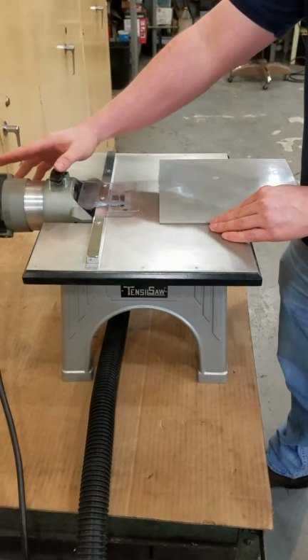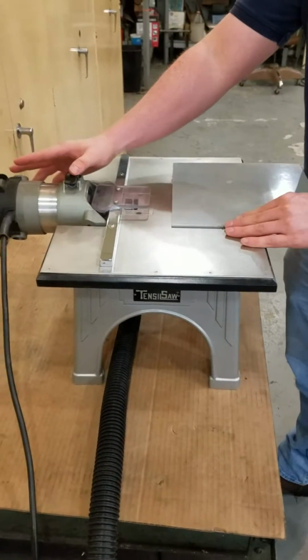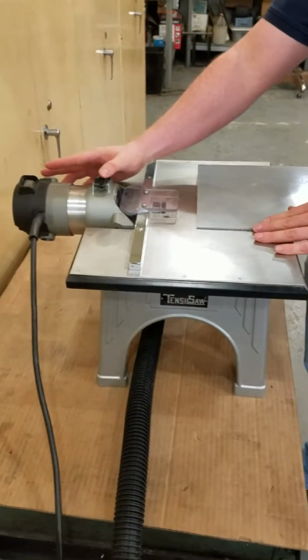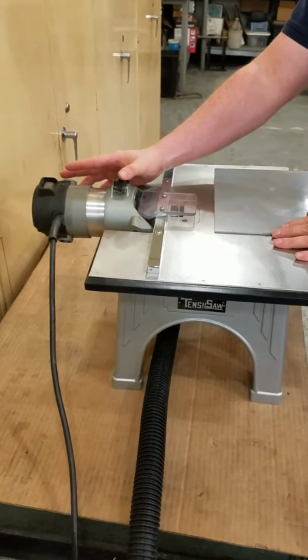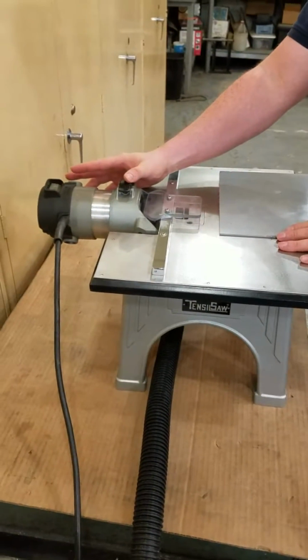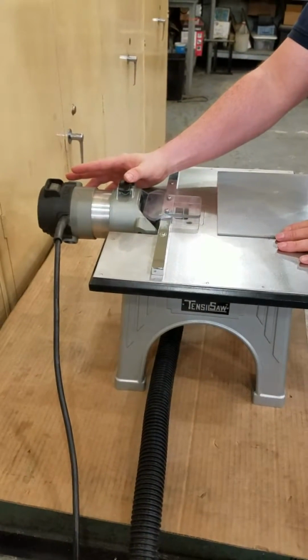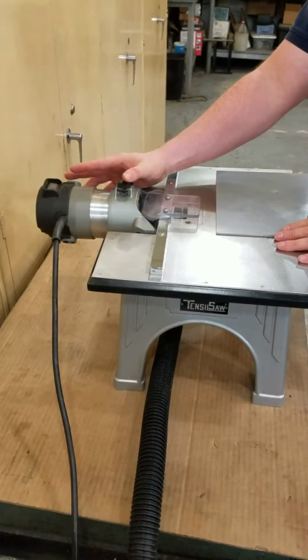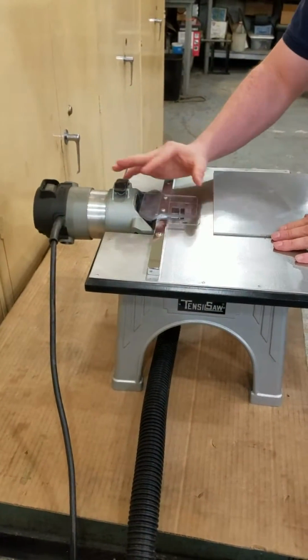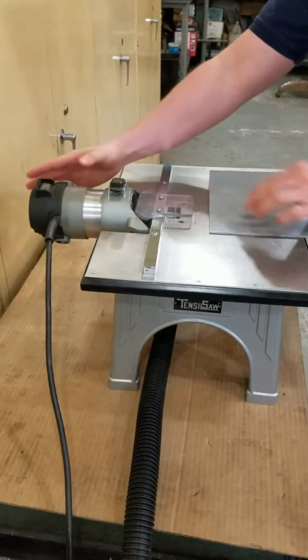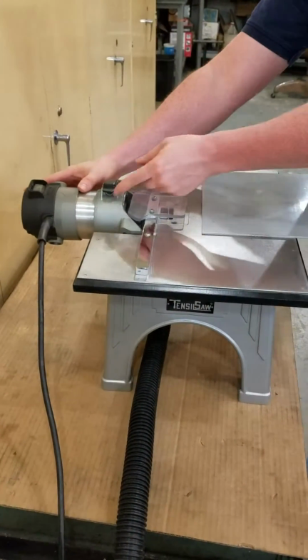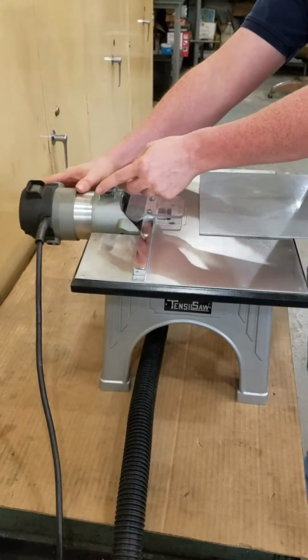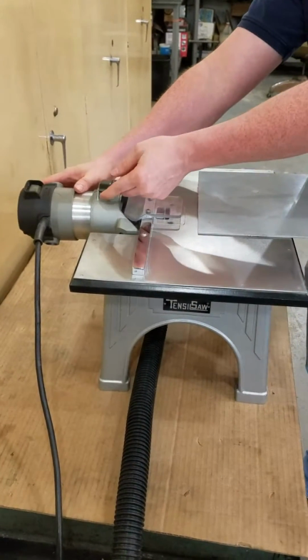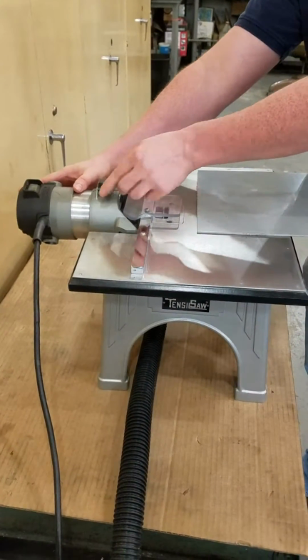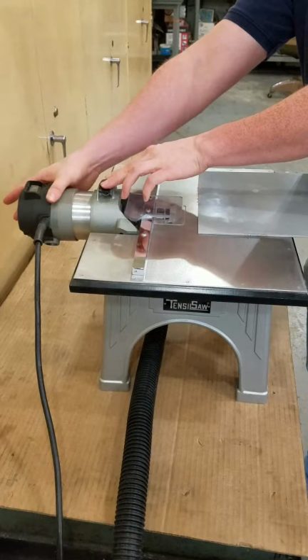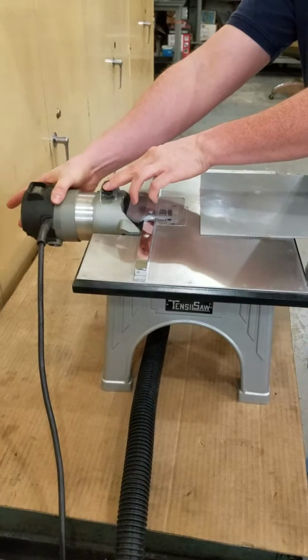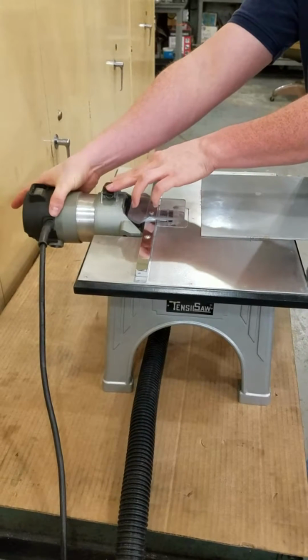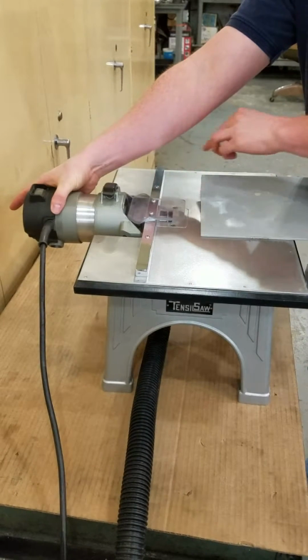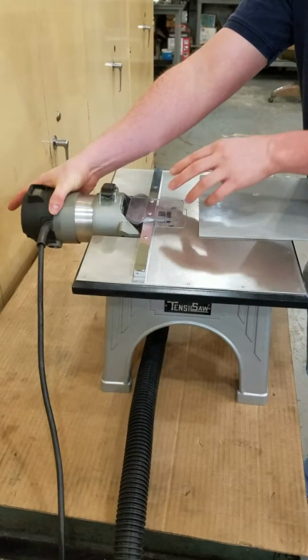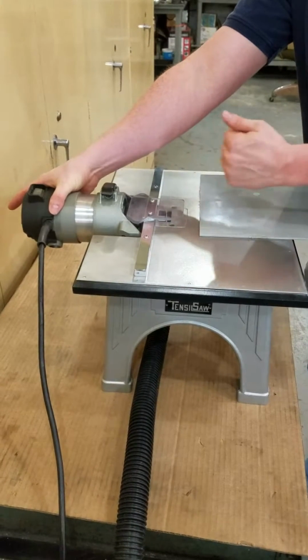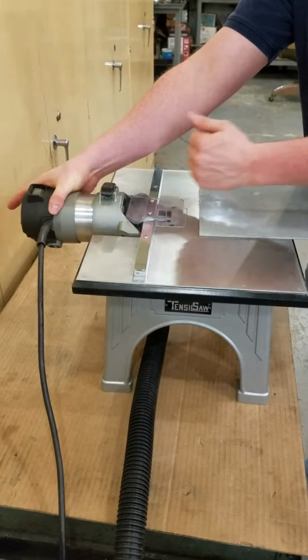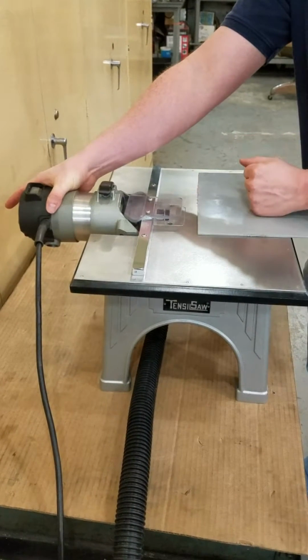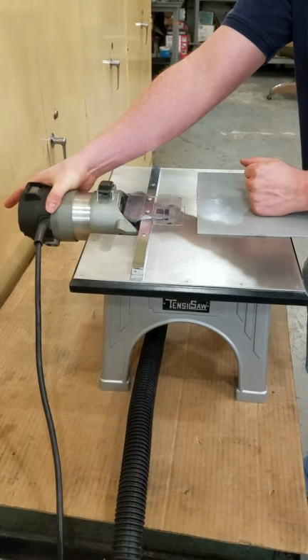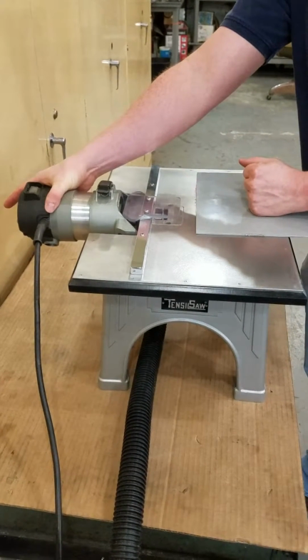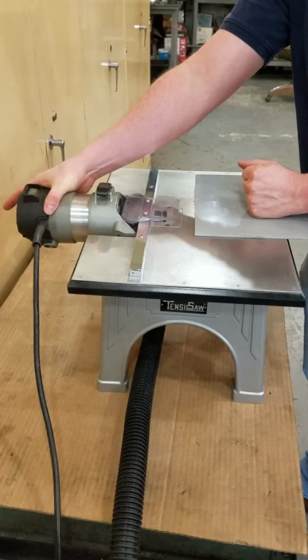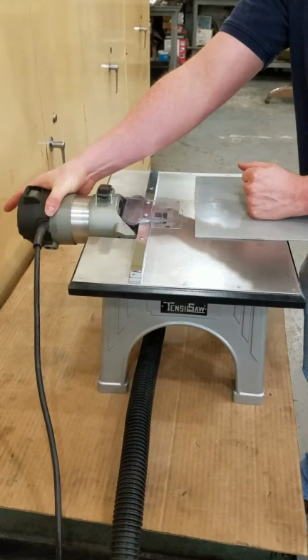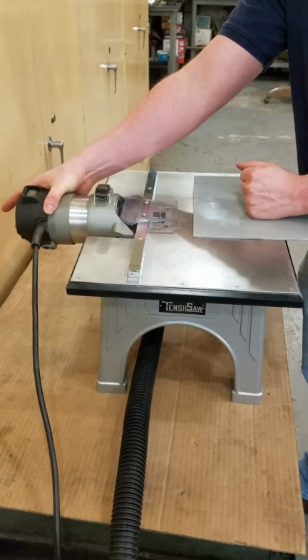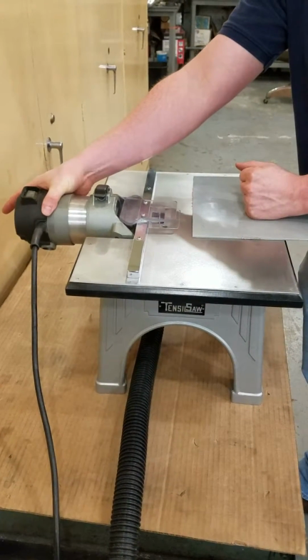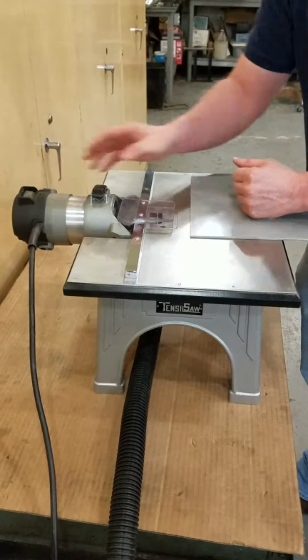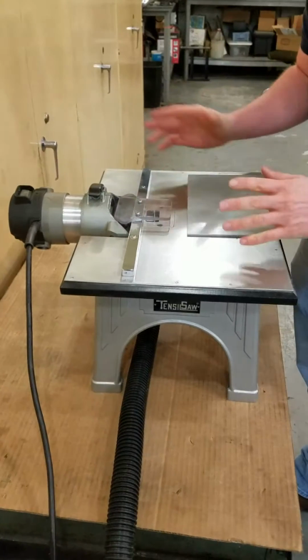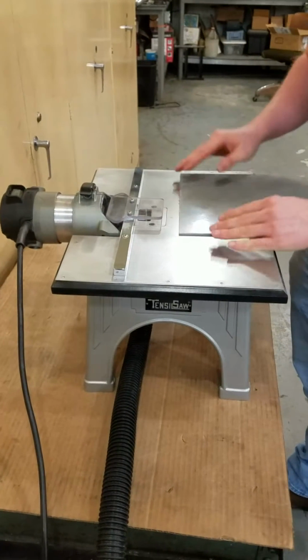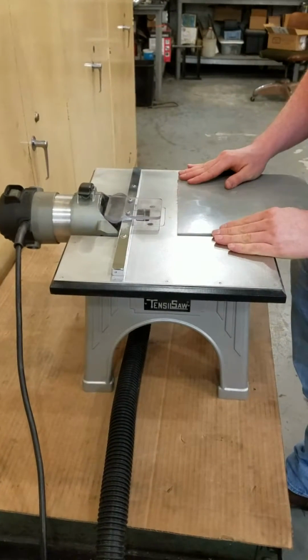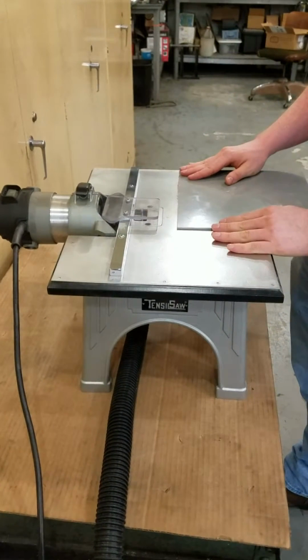You have an adjustment for moving the blade in and out. You simply lift this lever and twist on your motor — it has a screw pattern on it that will move it in and out. Get it into the position you want and you're good to go.